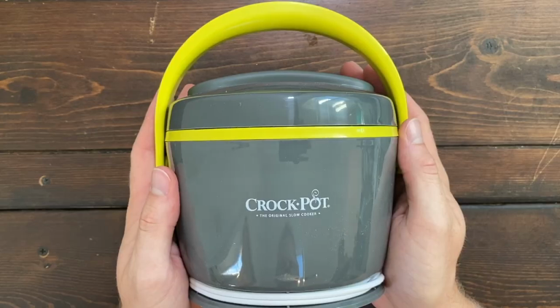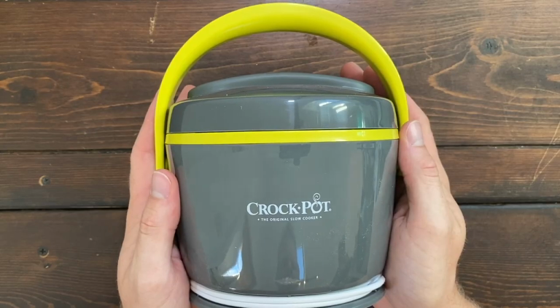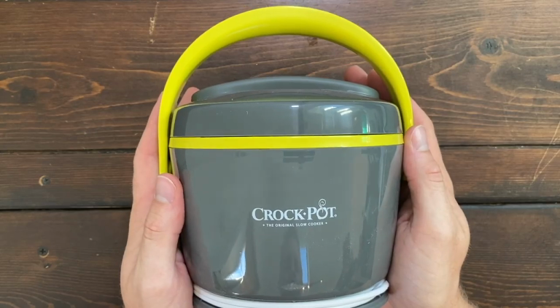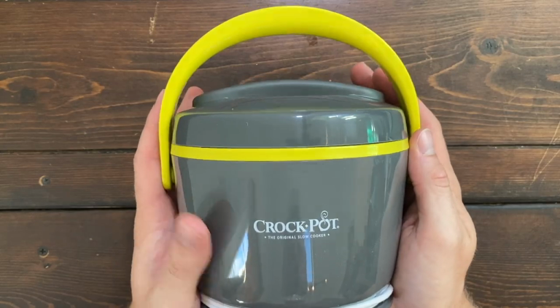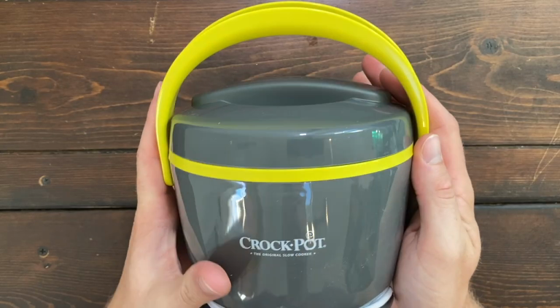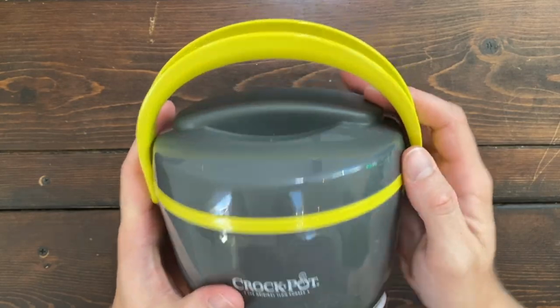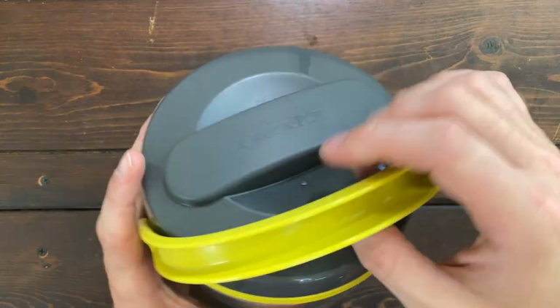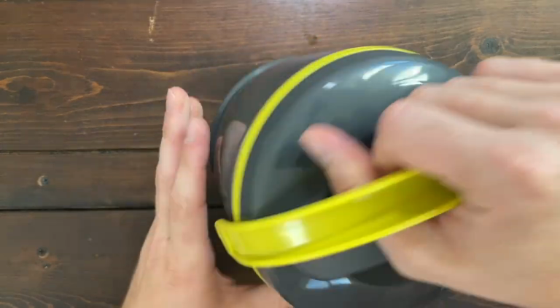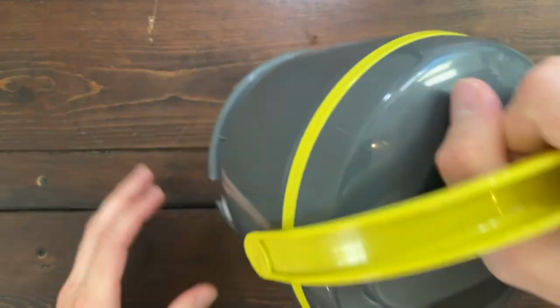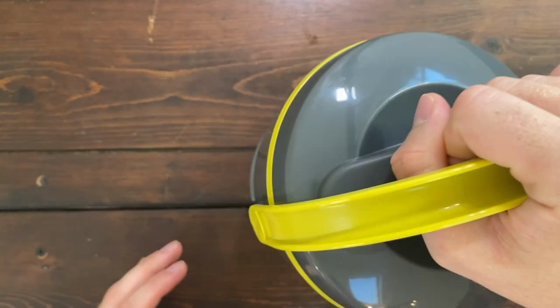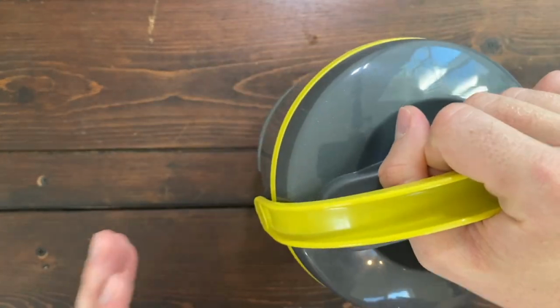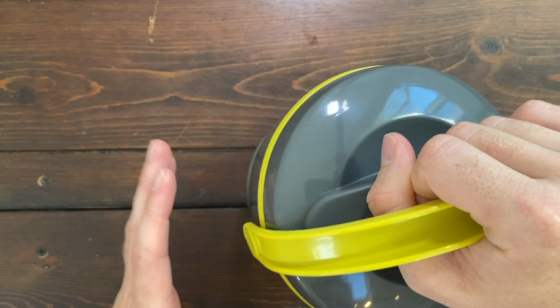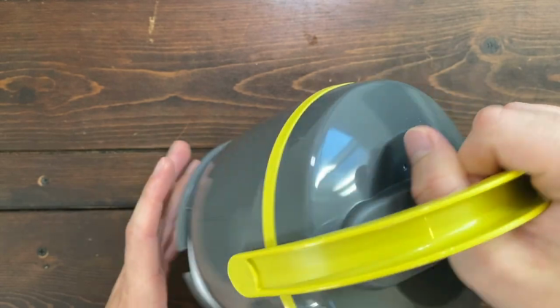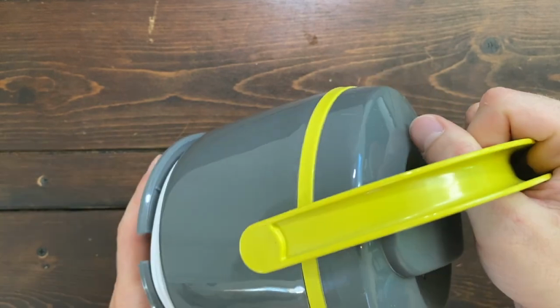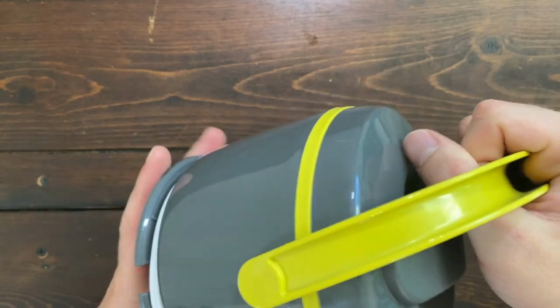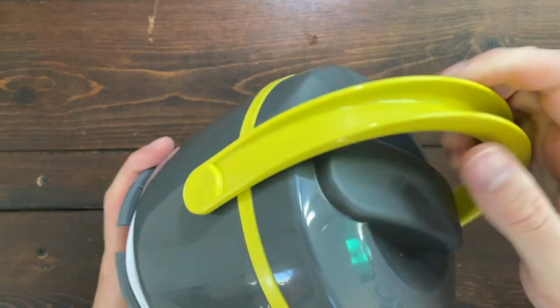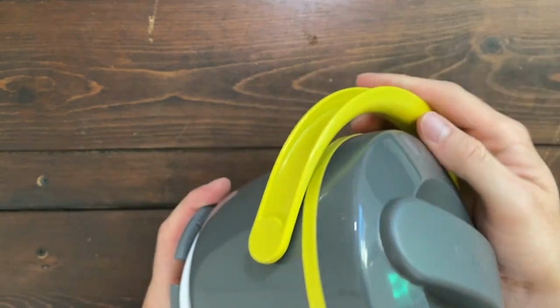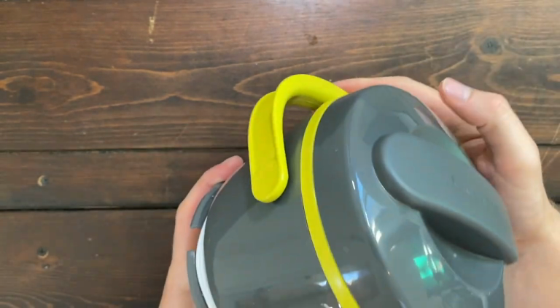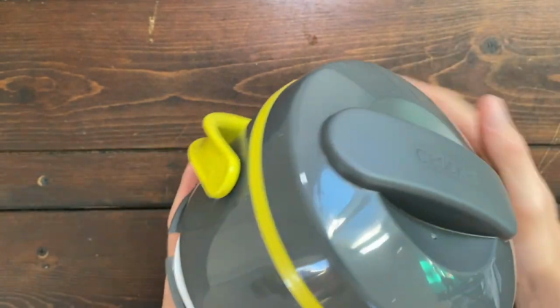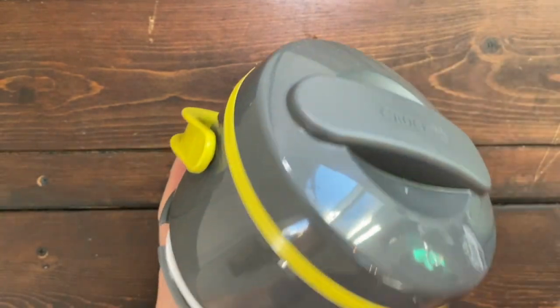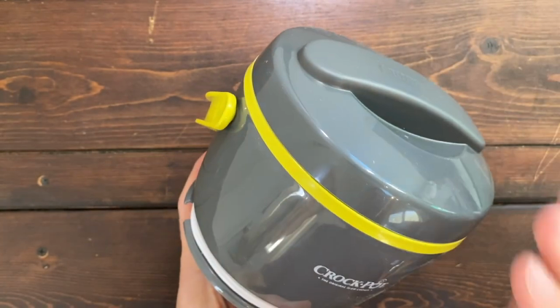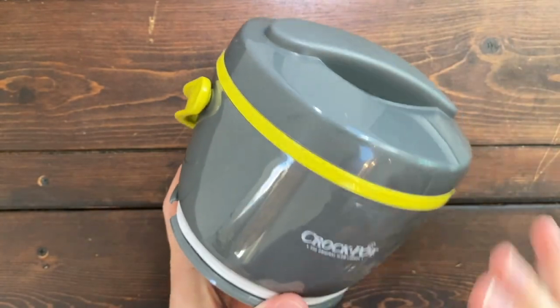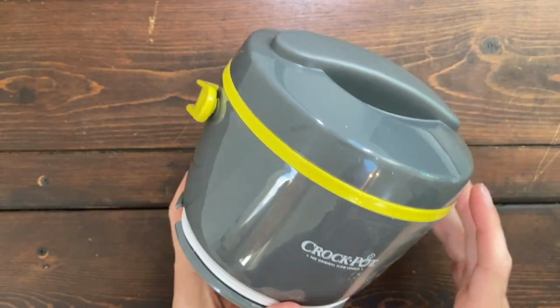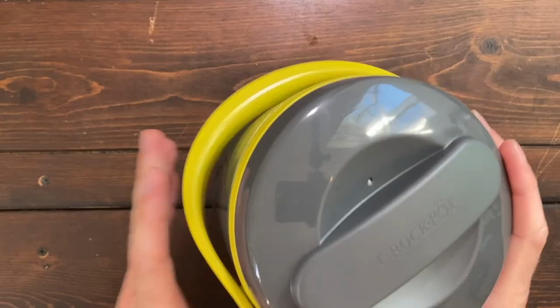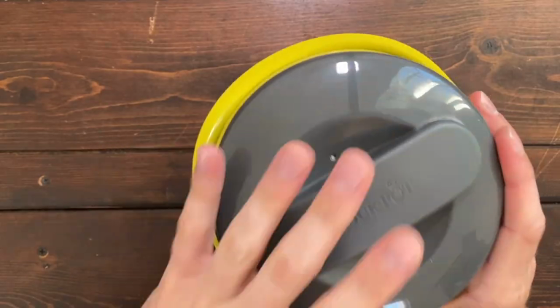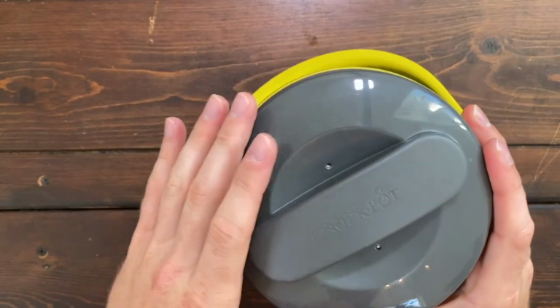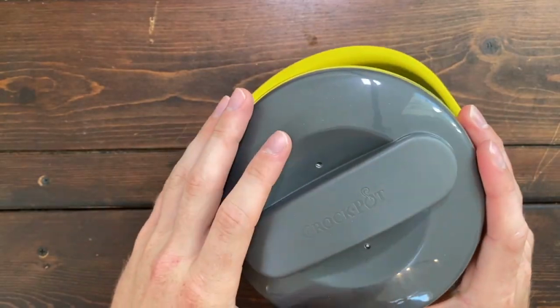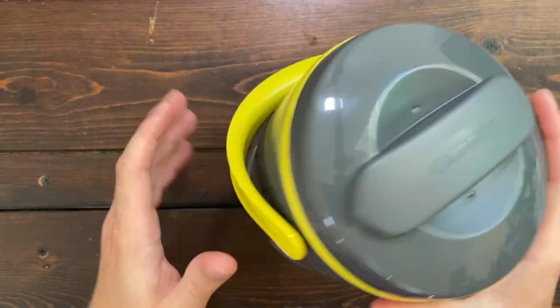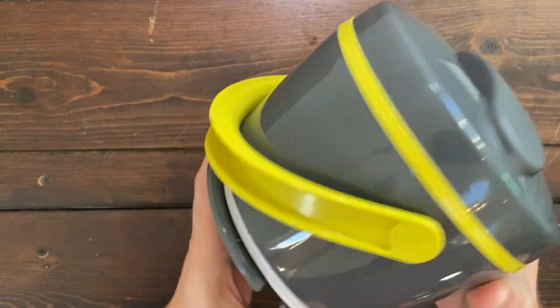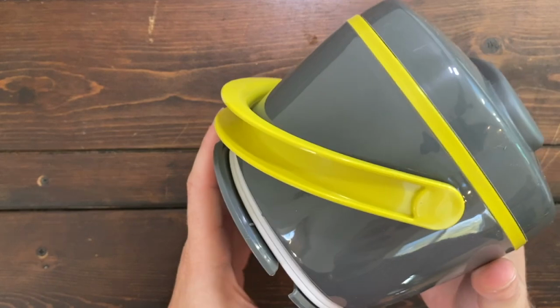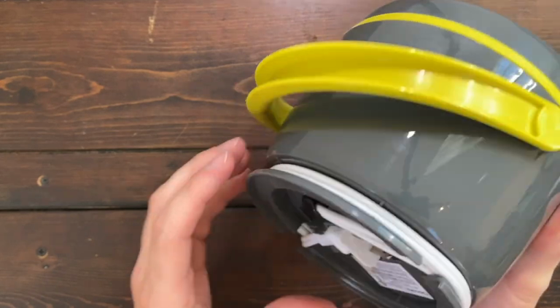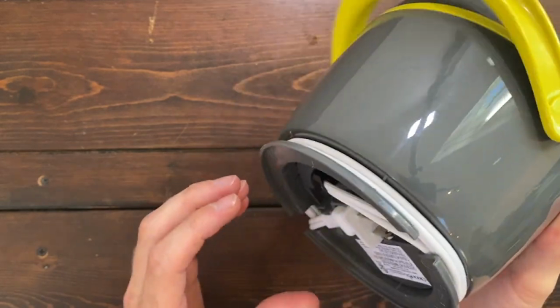Here is the portable Crock-Pot. First off, it has a handle to make it easy to carry and it's perfect for a personal size lunch. It's really compact and easy to use.